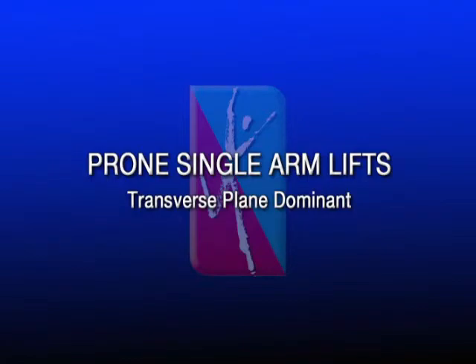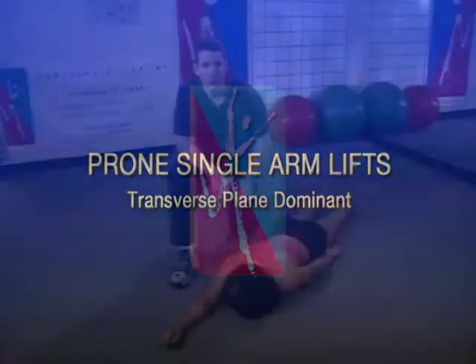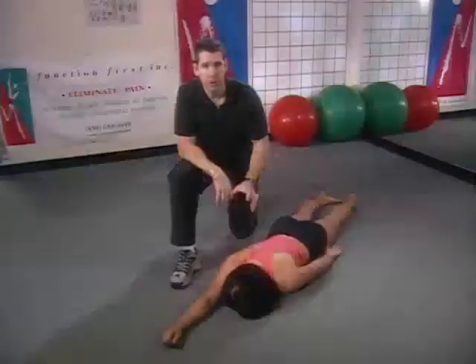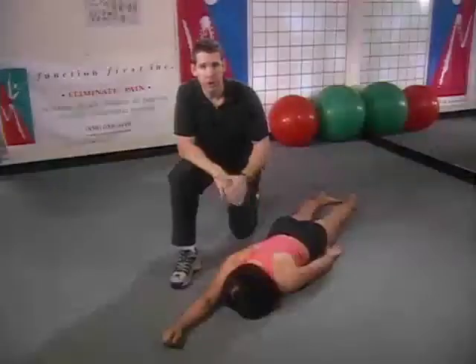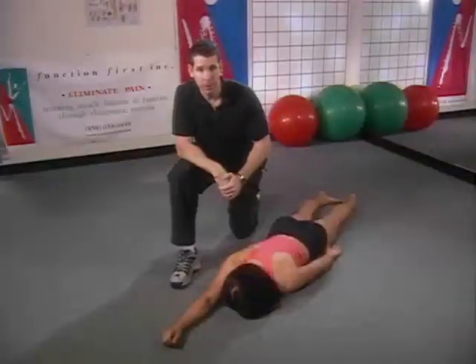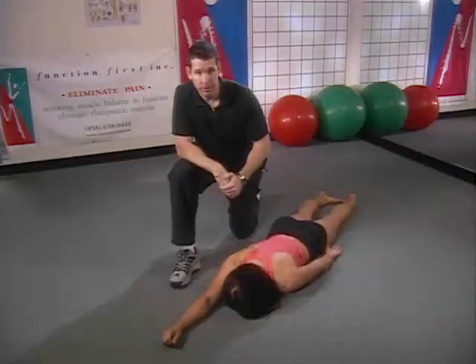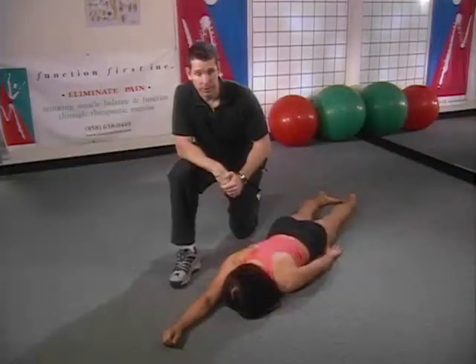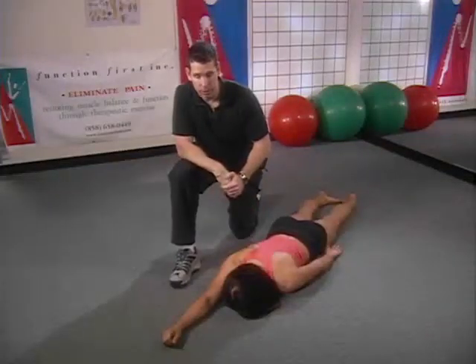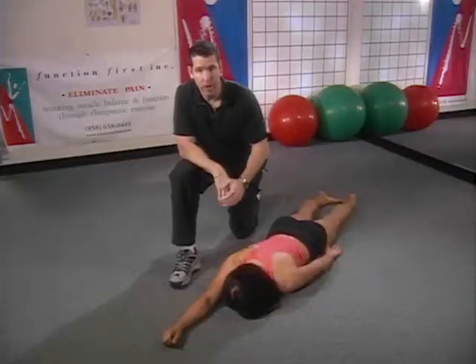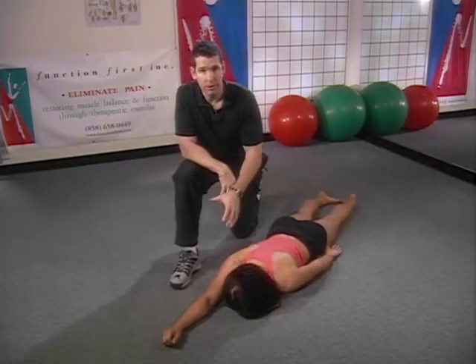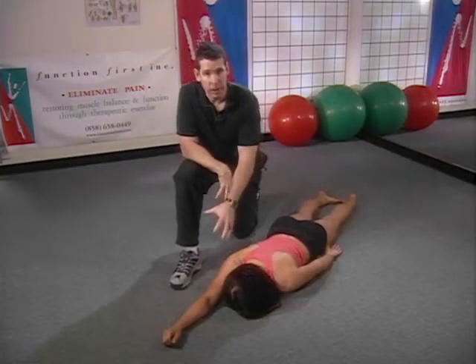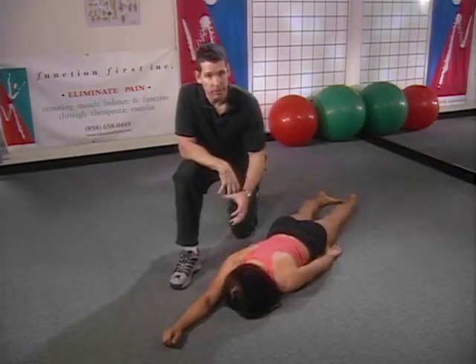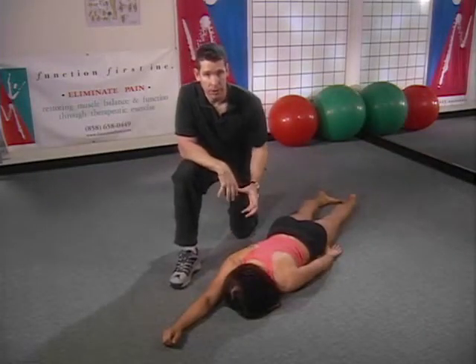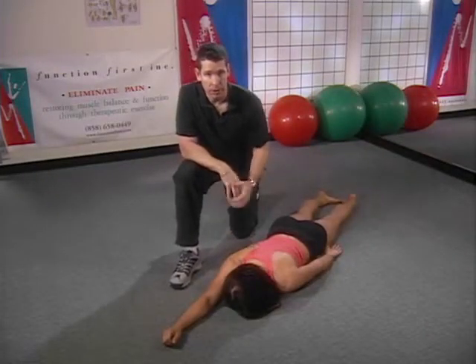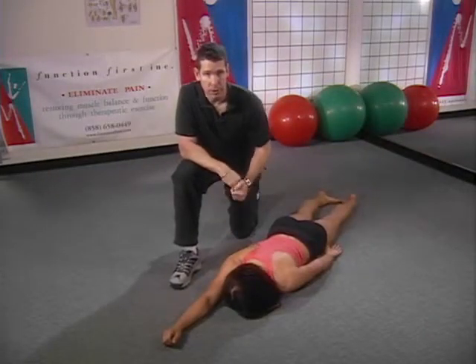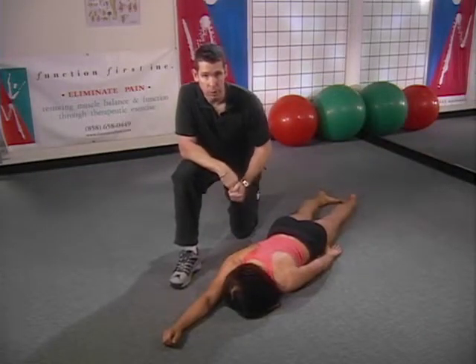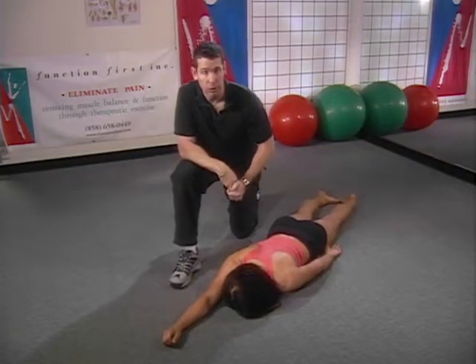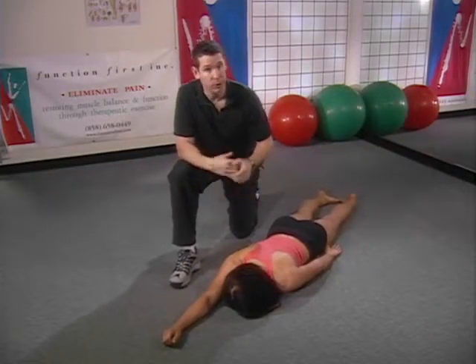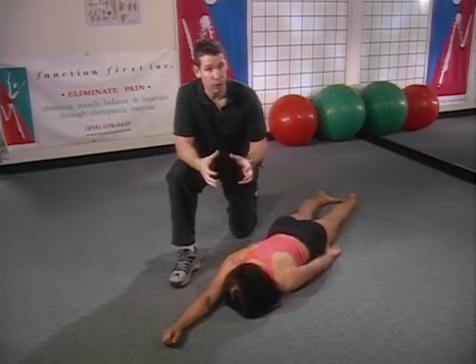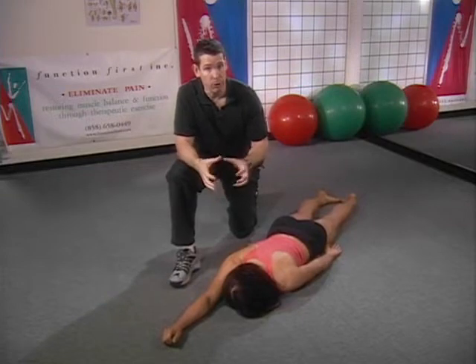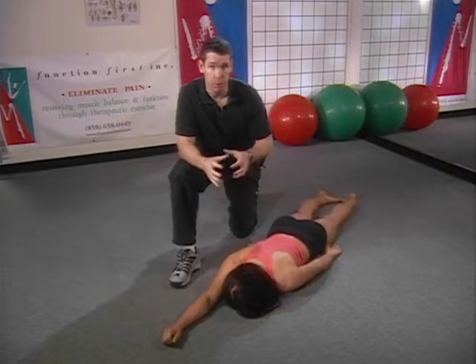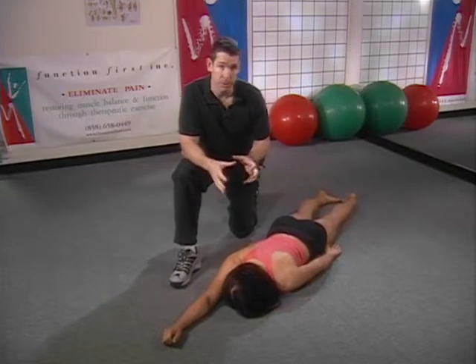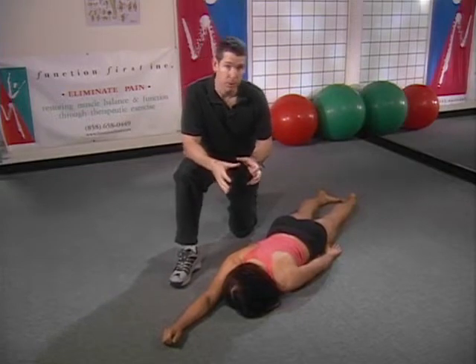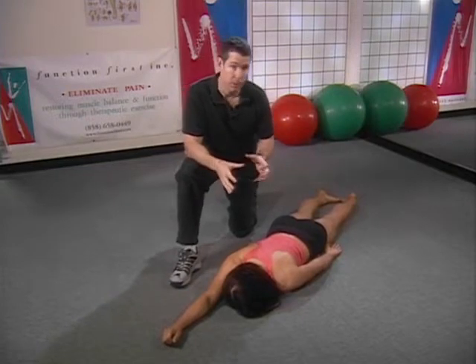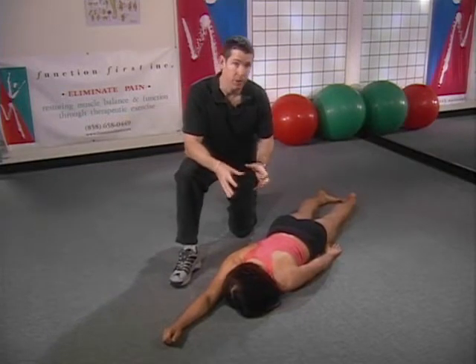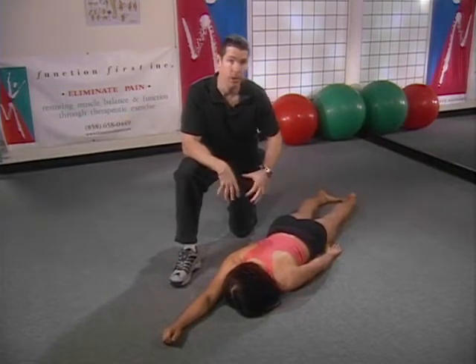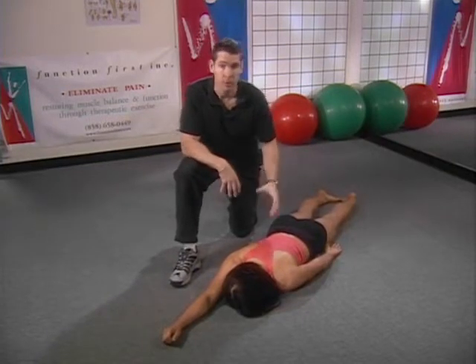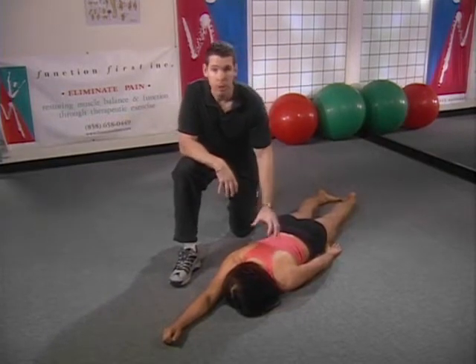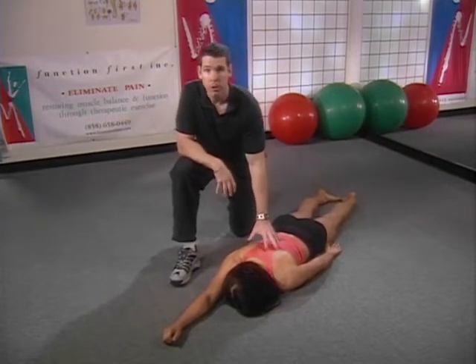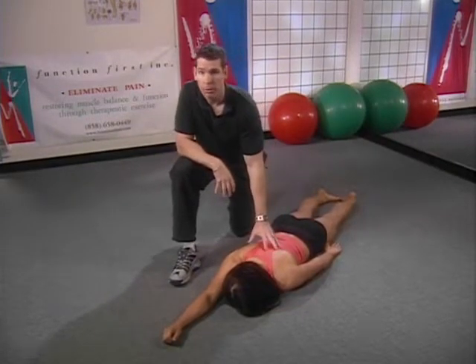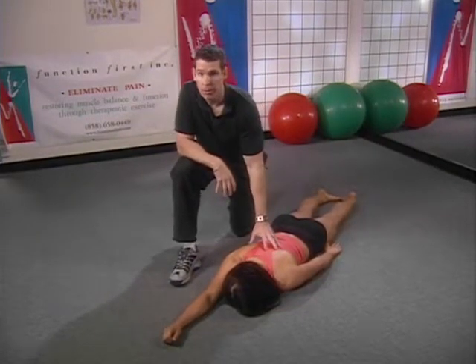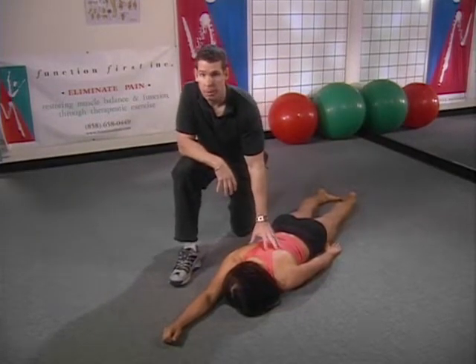Prone single arm lifts are a great exercise that are going to address the shoulder girdle and the shoulder girdle's responsibility and relationship to the thoracic spine.